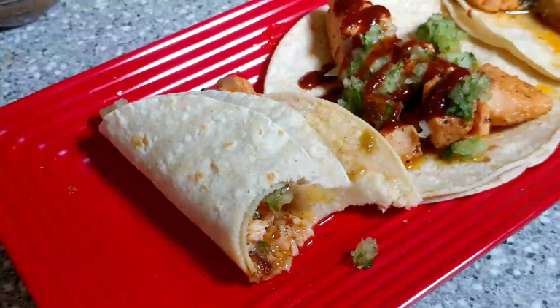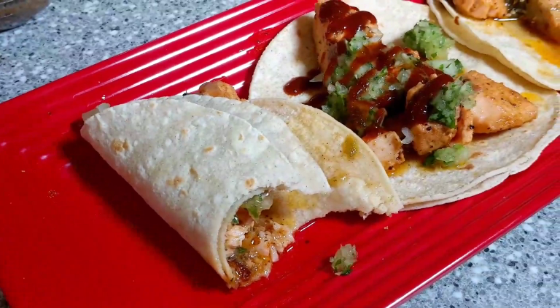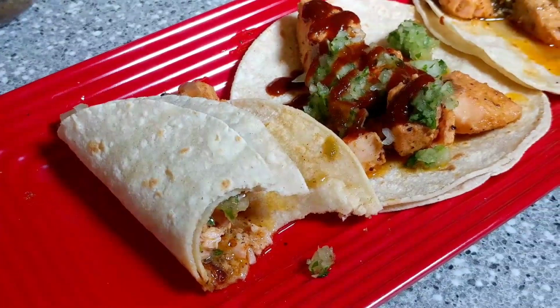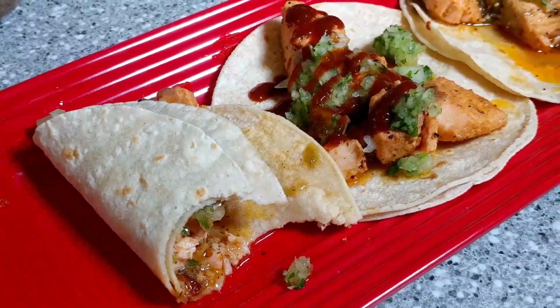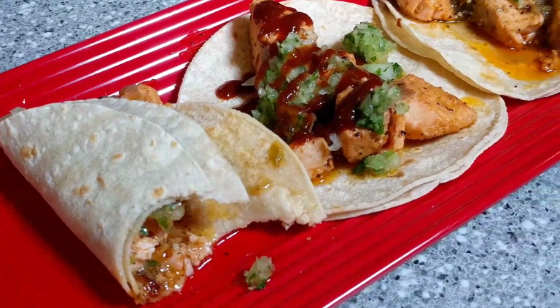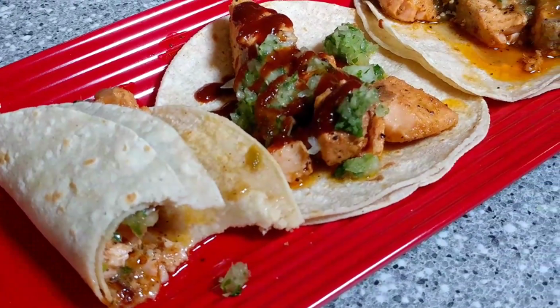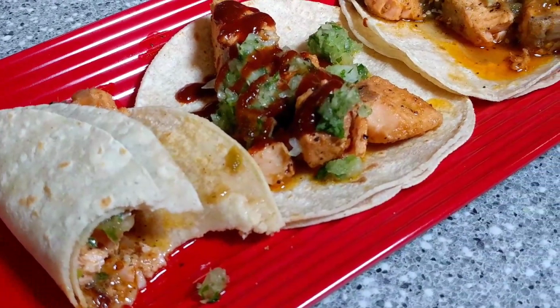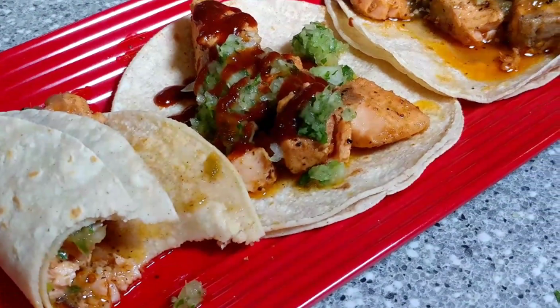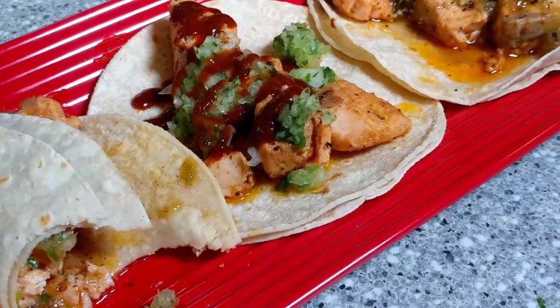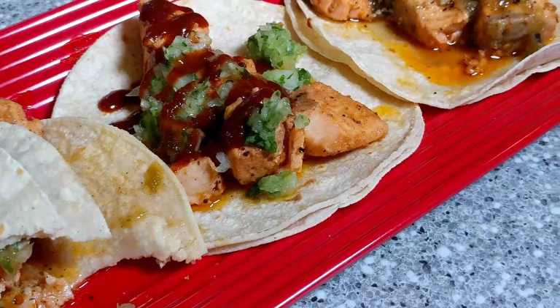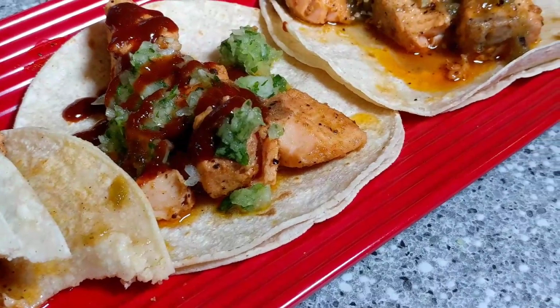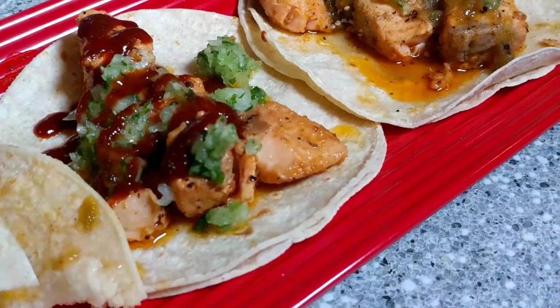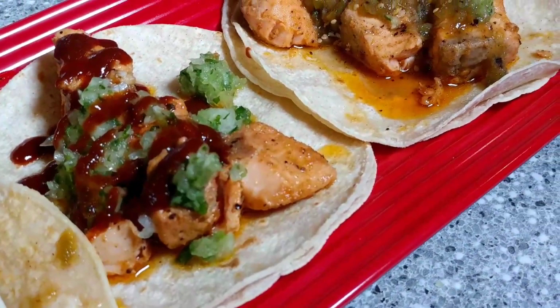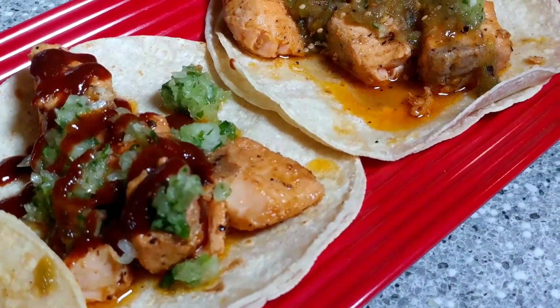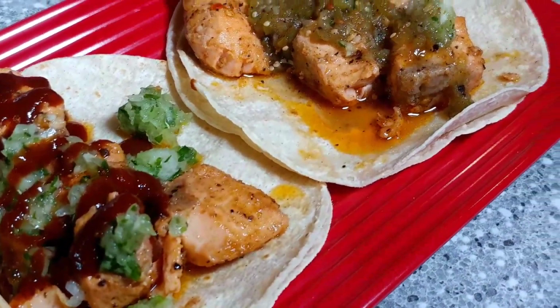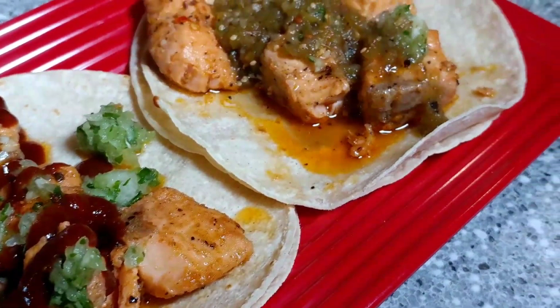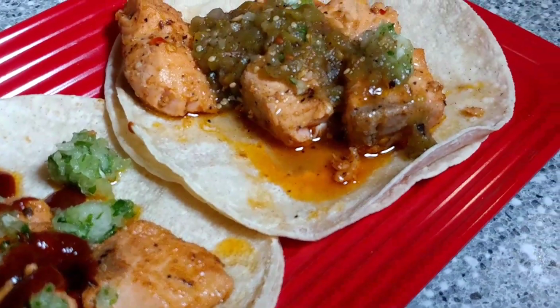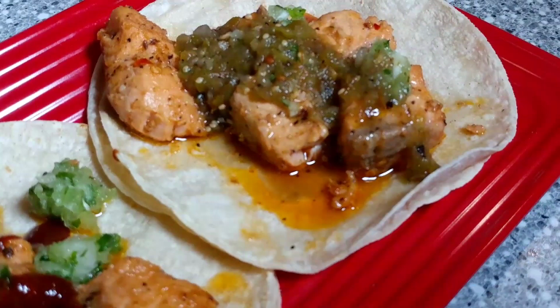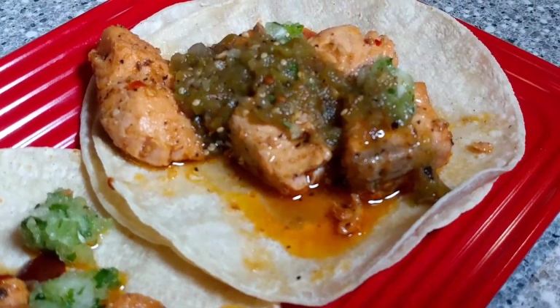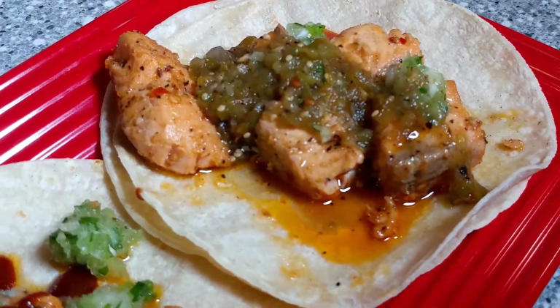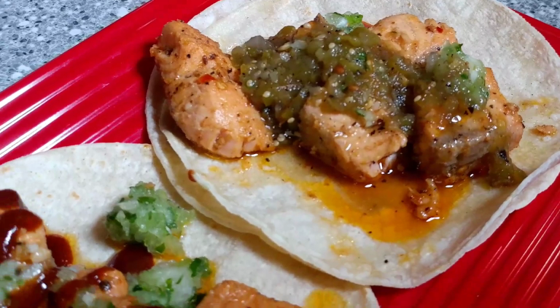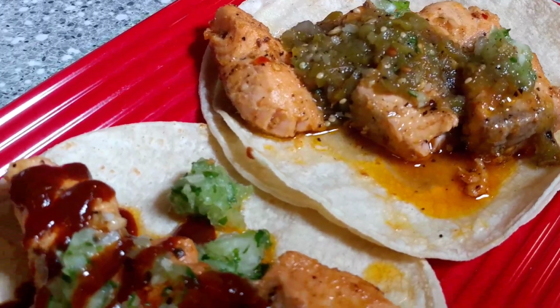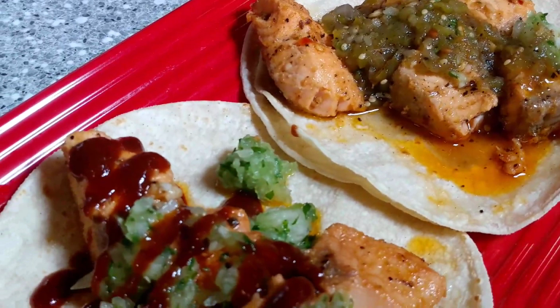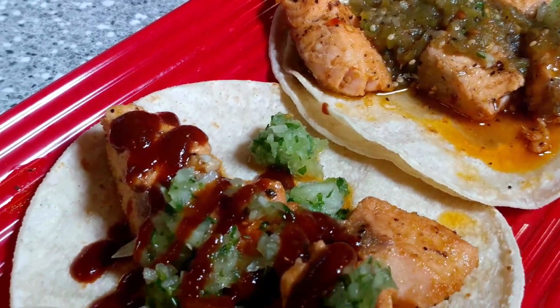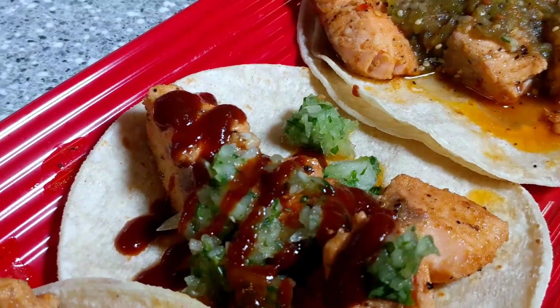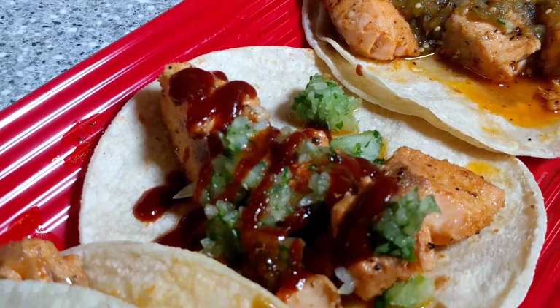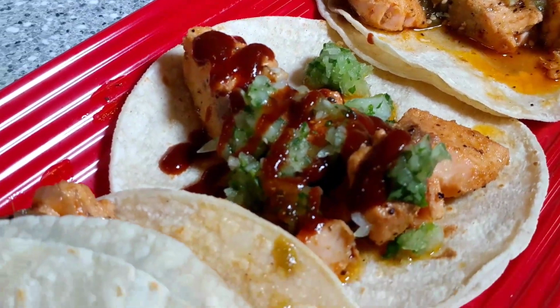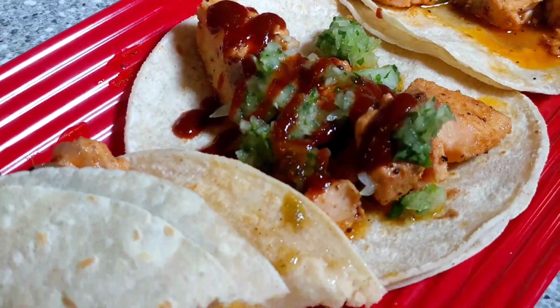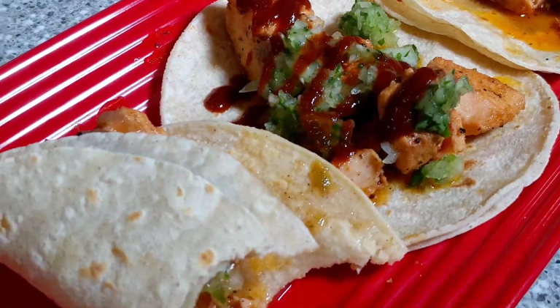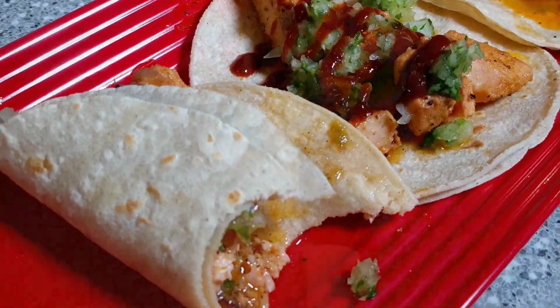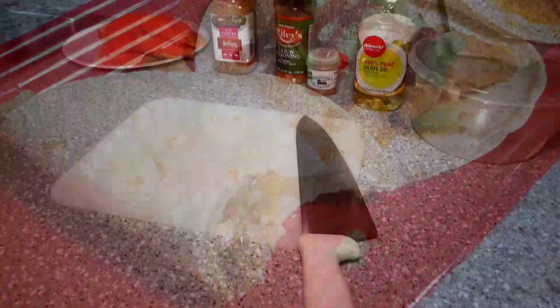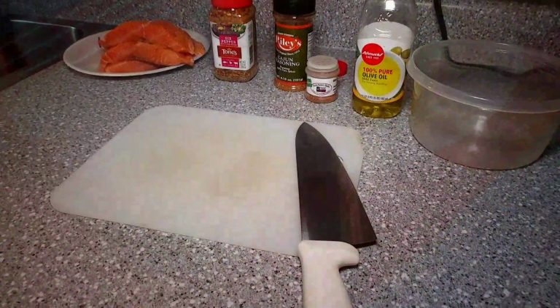Hey guys, this is Brandon with Taylor's Fine Smoke Cooking. Welcome back to the channel. What we have here on the screen are some spicy salmon street tacos. When I tell you this recipe is fantastic, let's go ahead and get into this recipe so you can see how it's done.